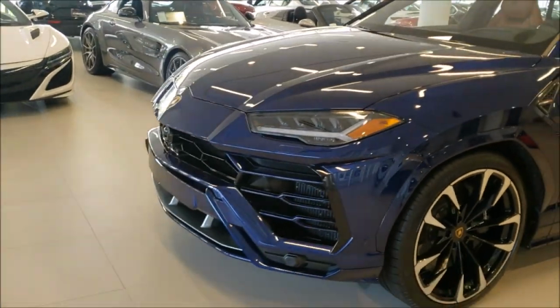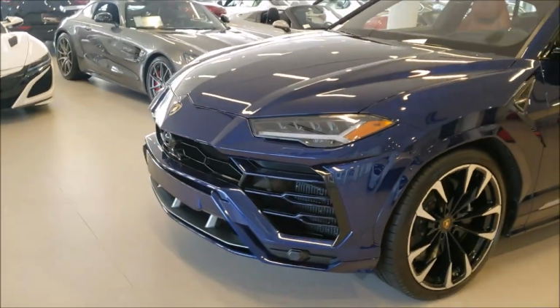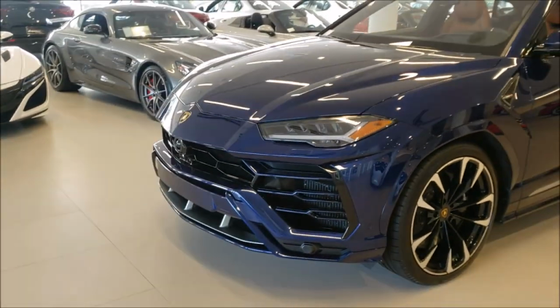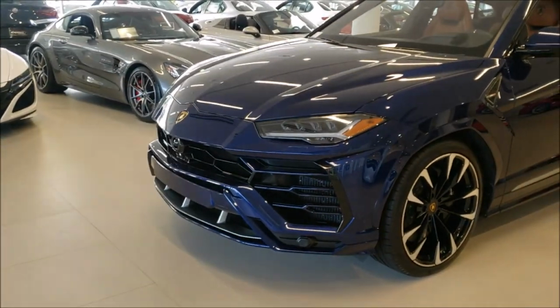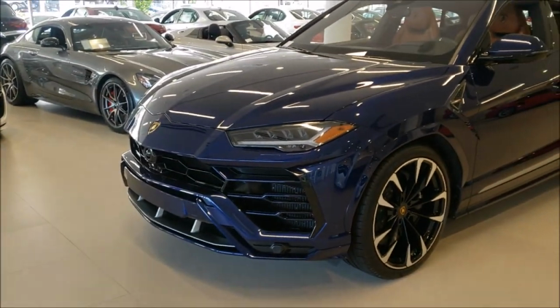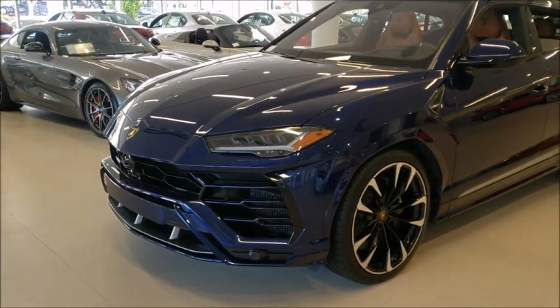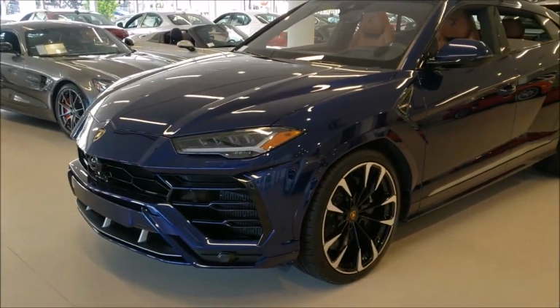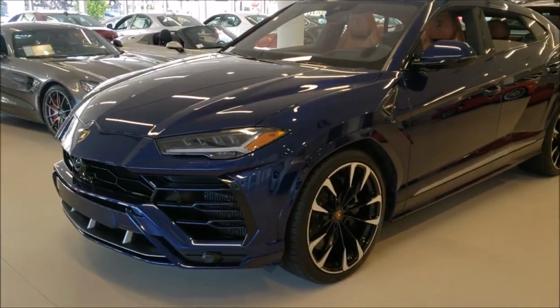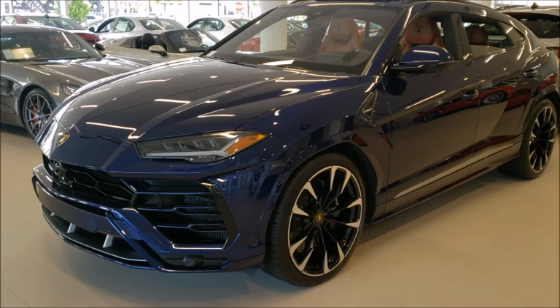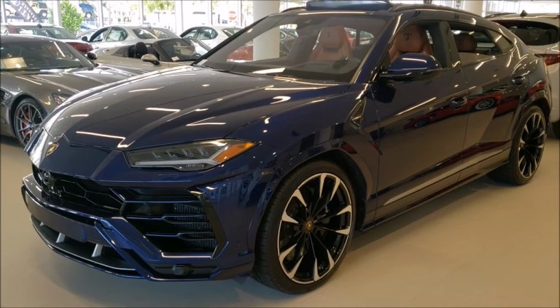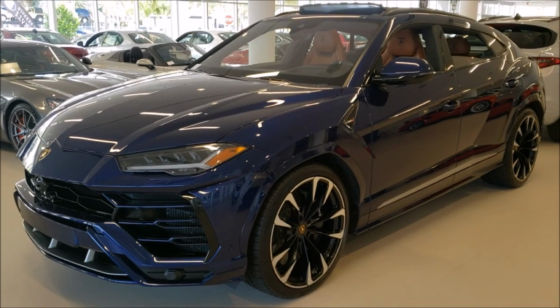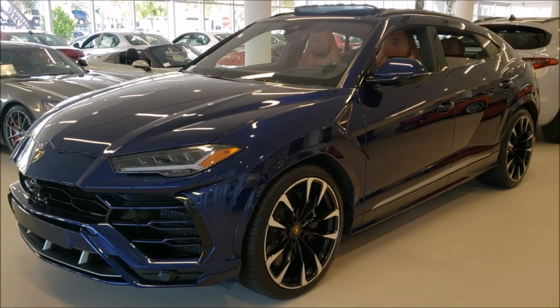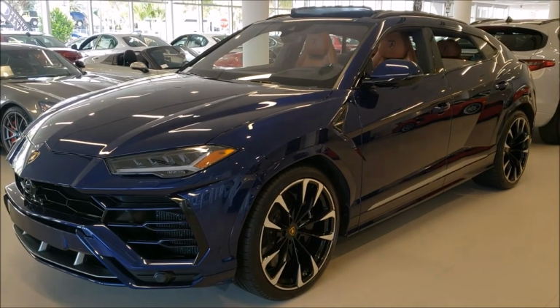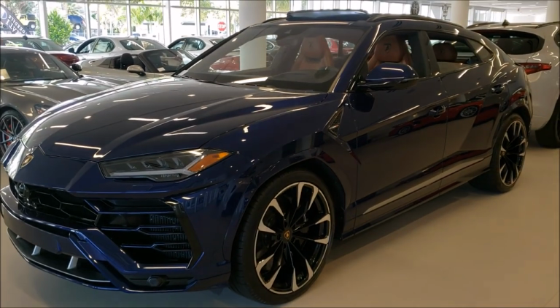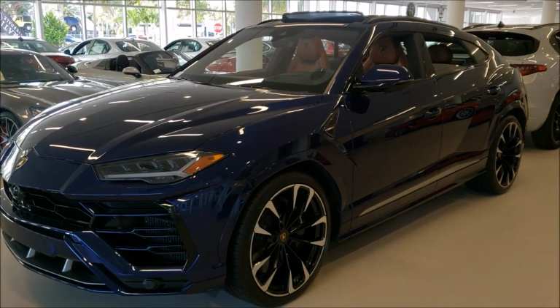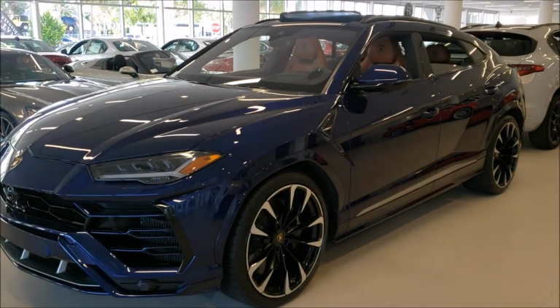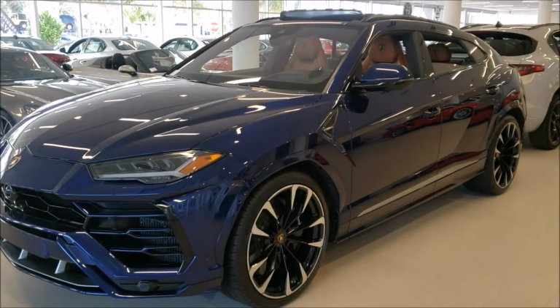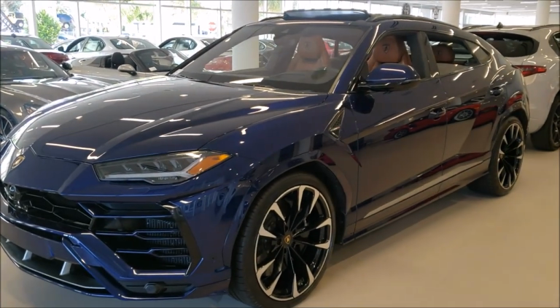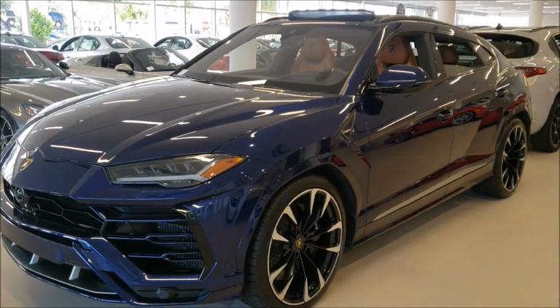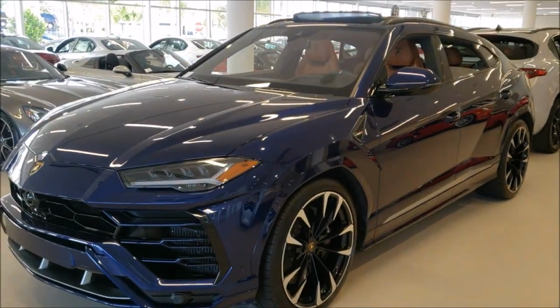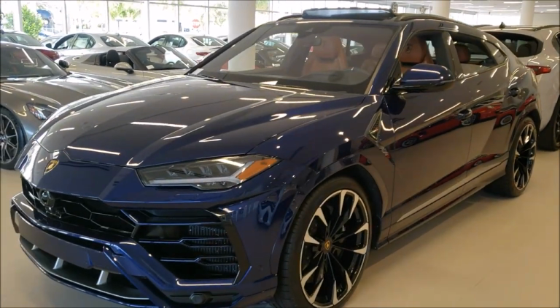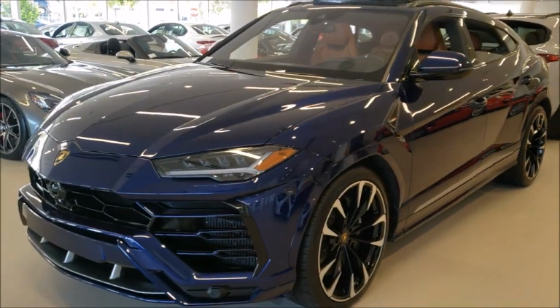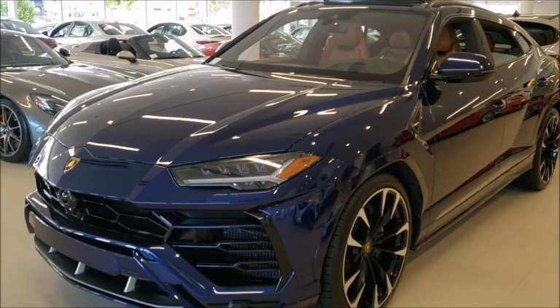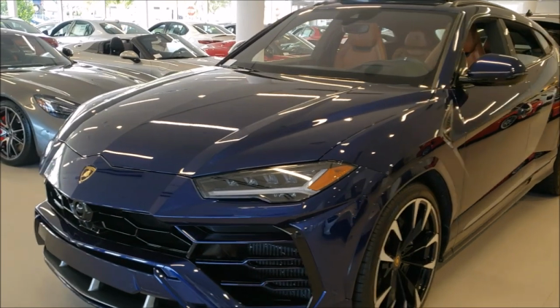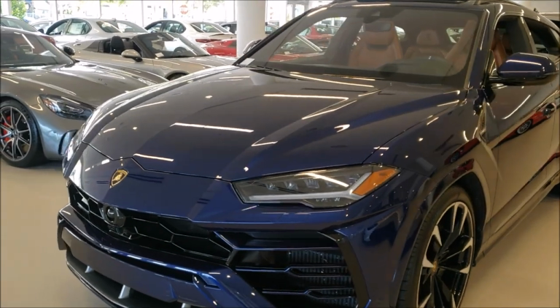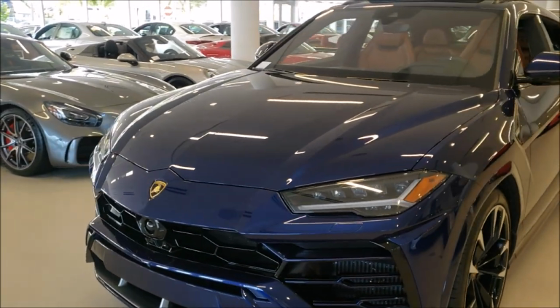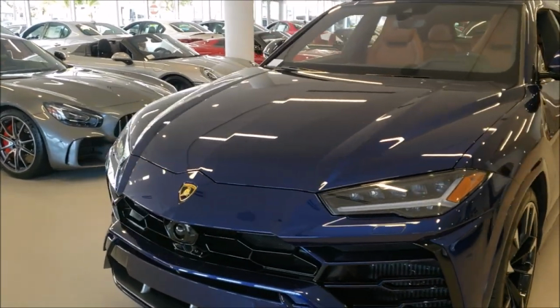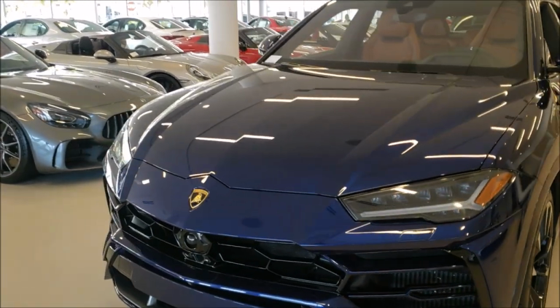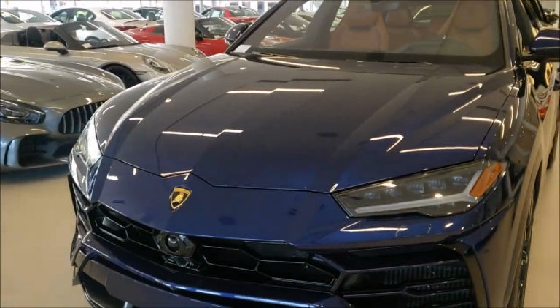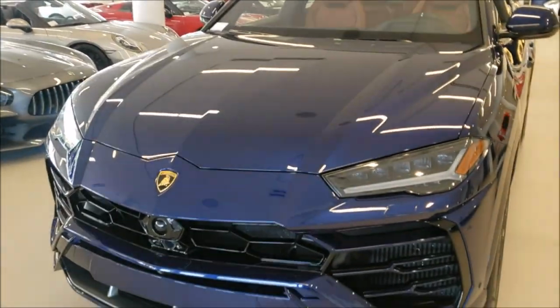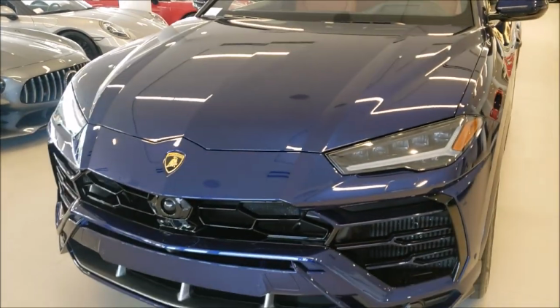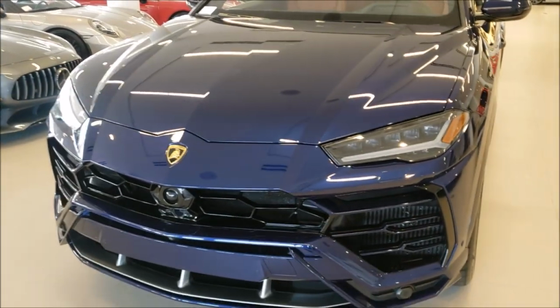Okay guys, I hope you enjoyed my review of this 2019 Lamborghini Urus. Please click the subscribe button and the notification bell so you don't miss future content. Thank you for watching.